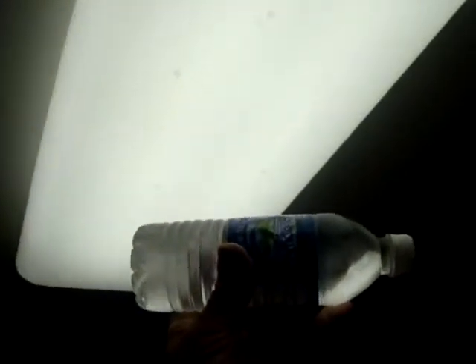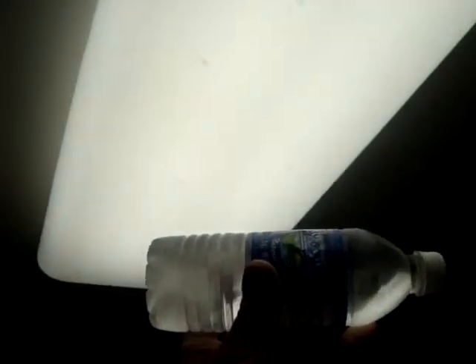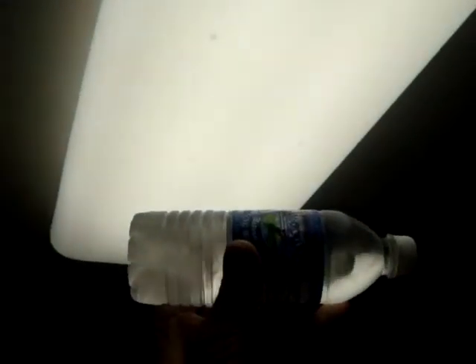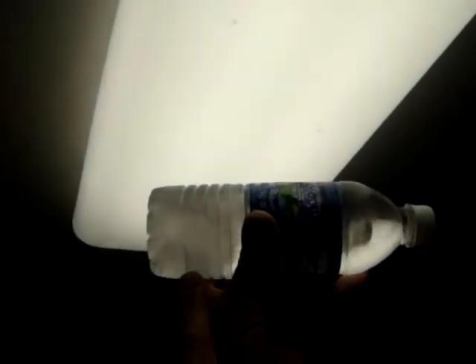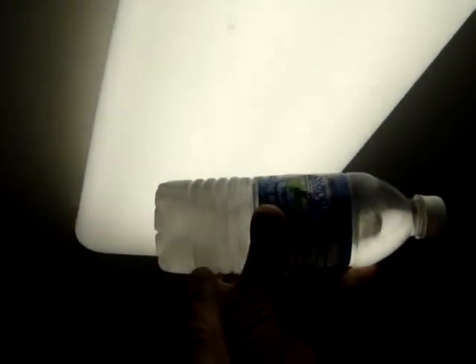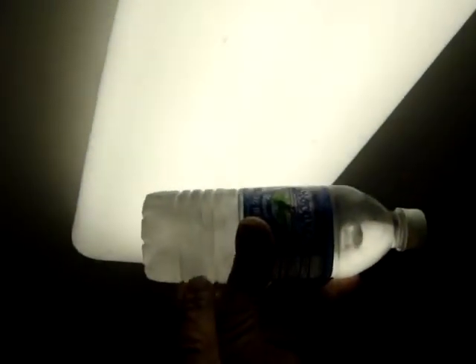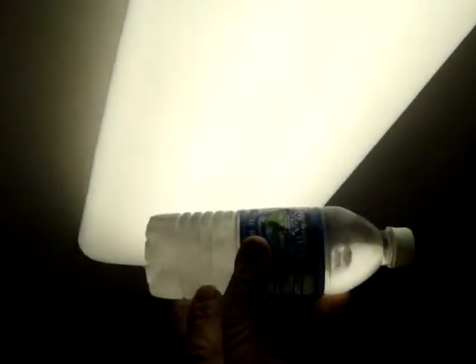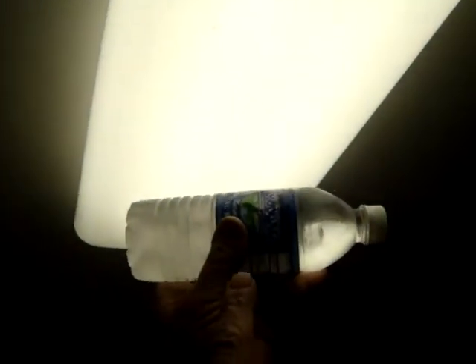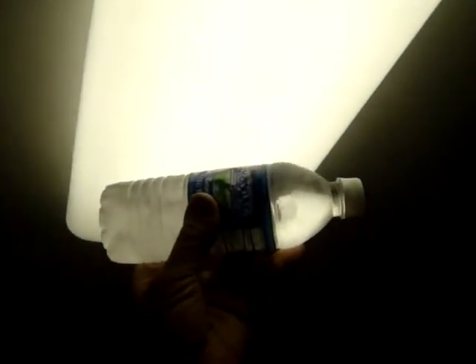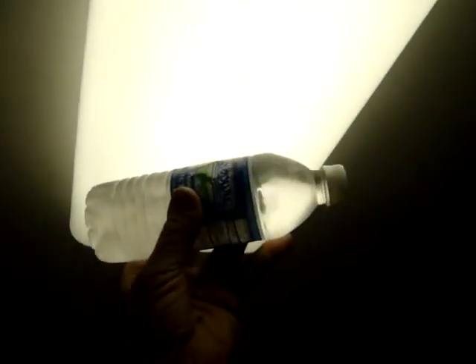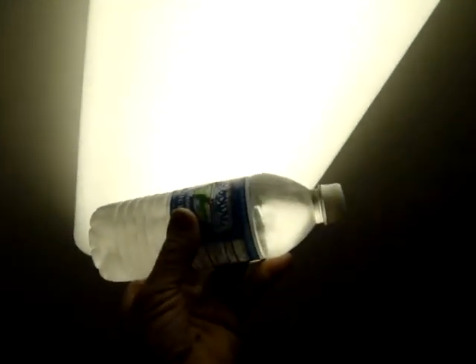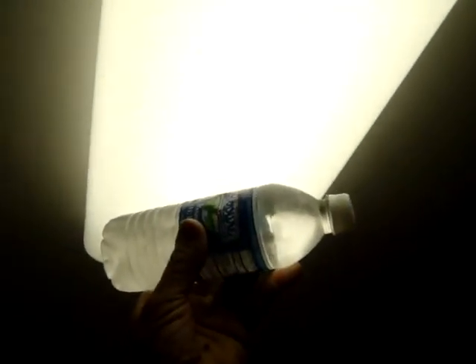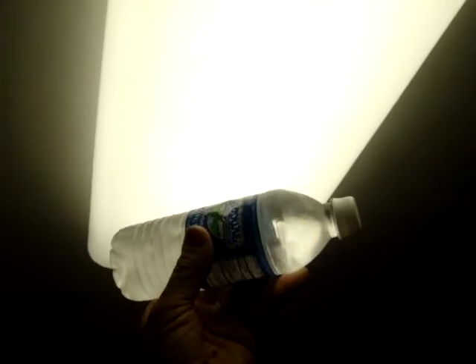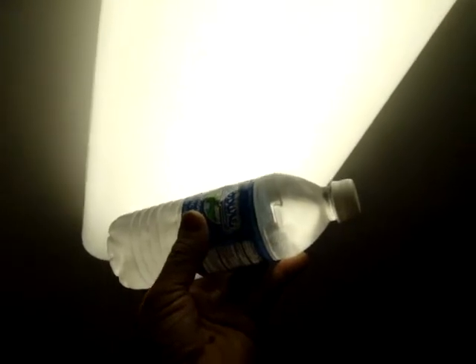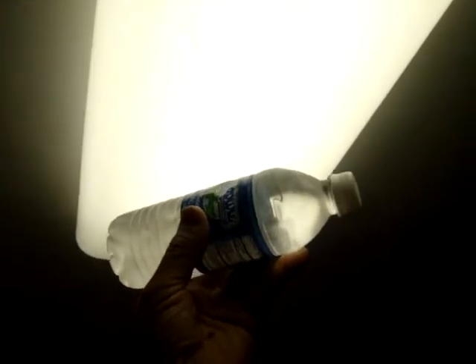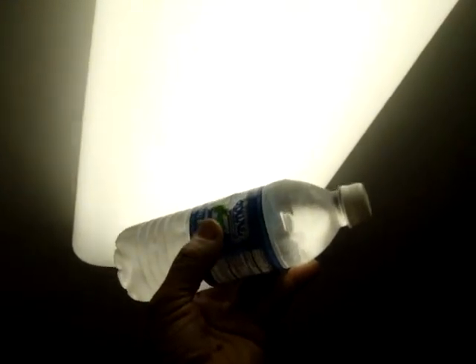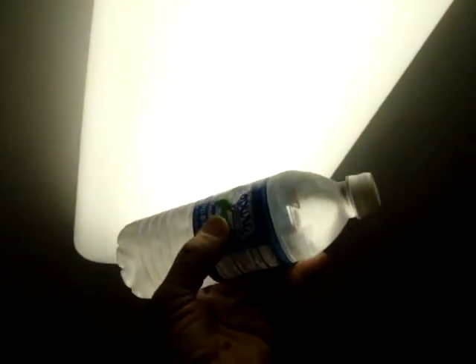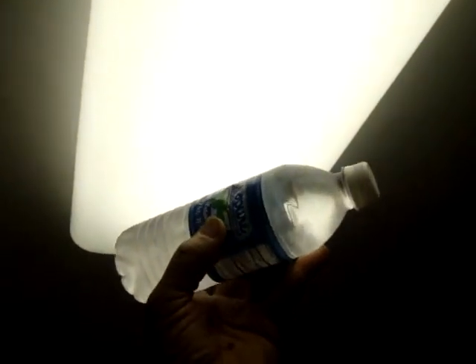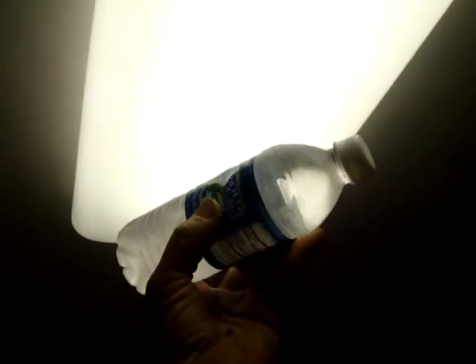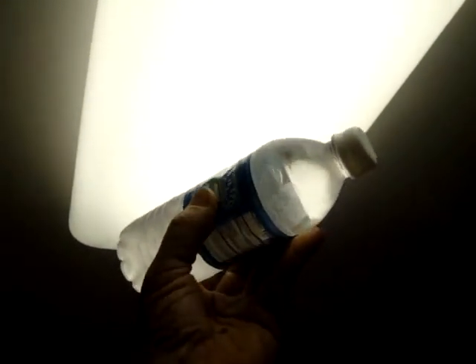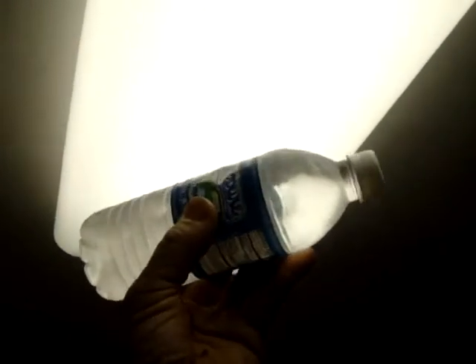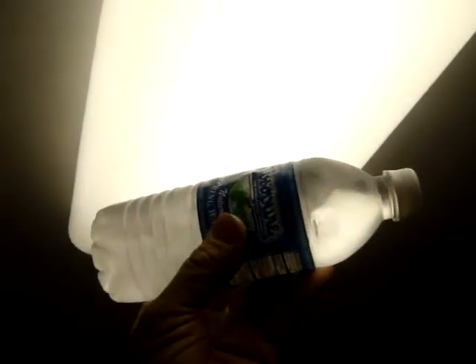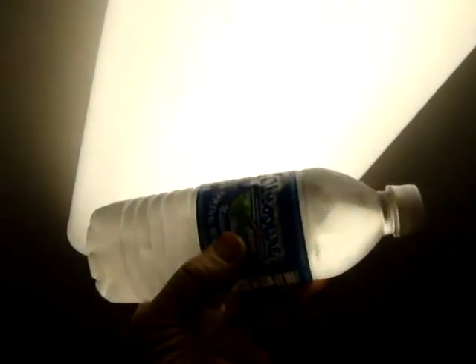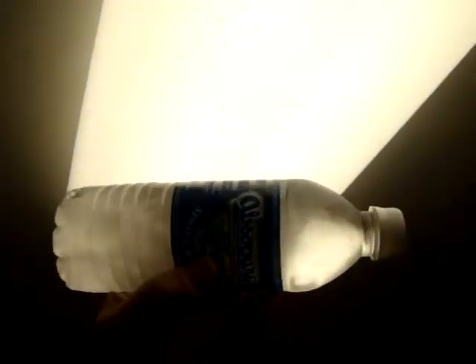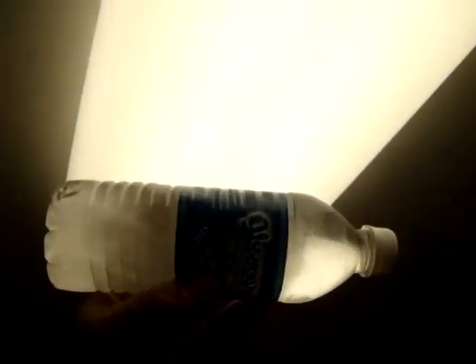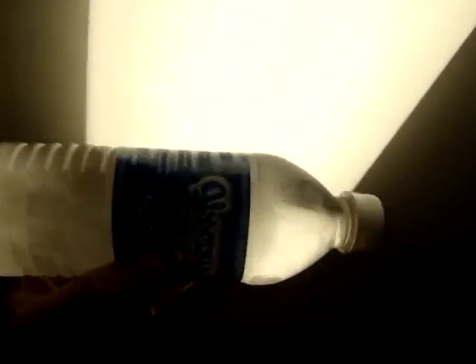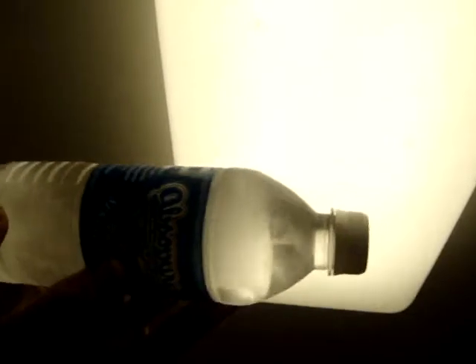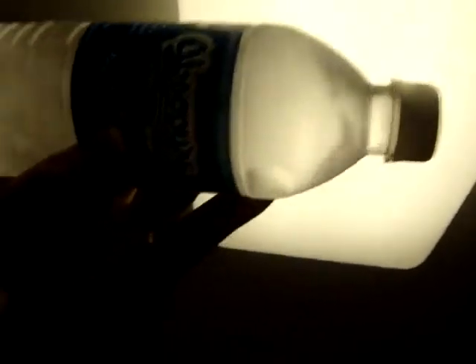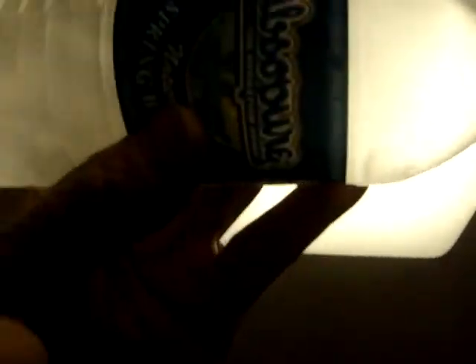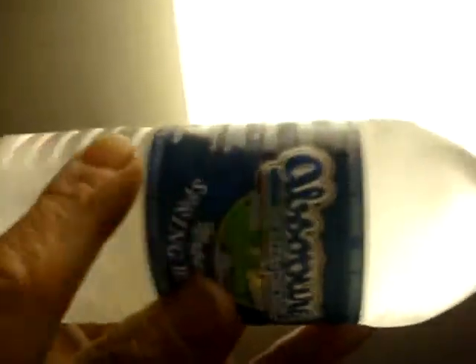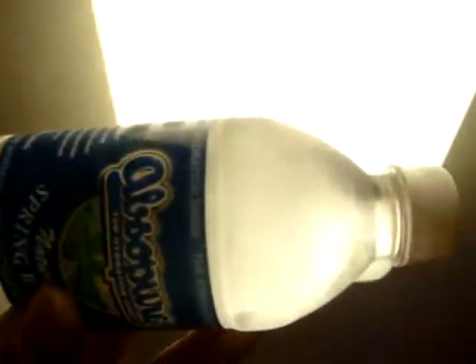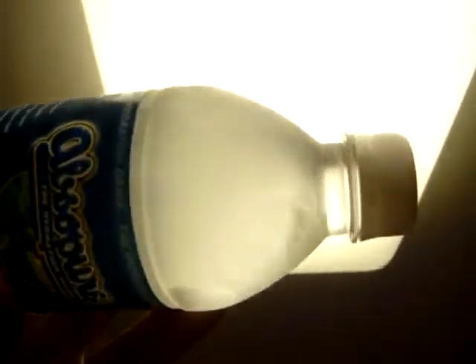Look at it — it's starting to freeze right there, freezing right in front of your eyes. Isn't that amazing? Oh man, look at that — it's turned to solid ice on this half.